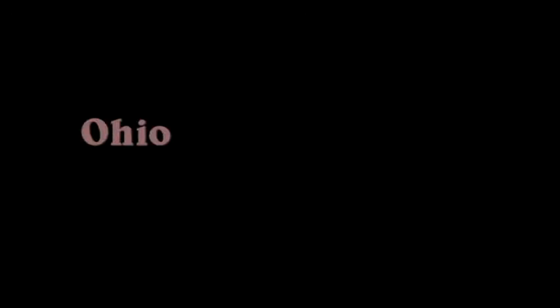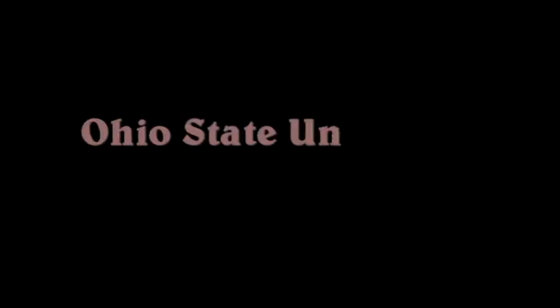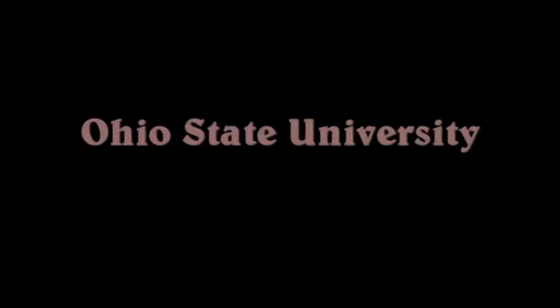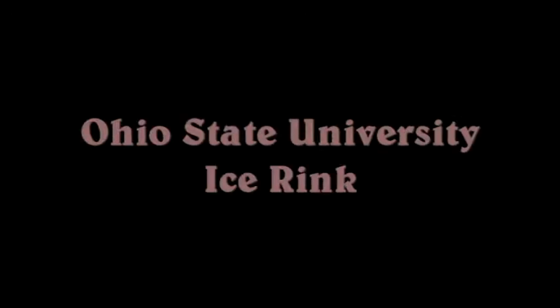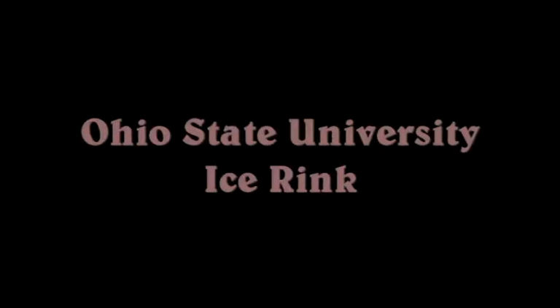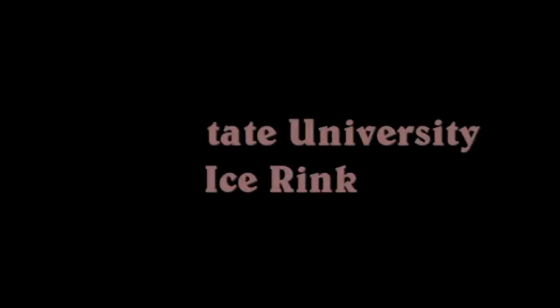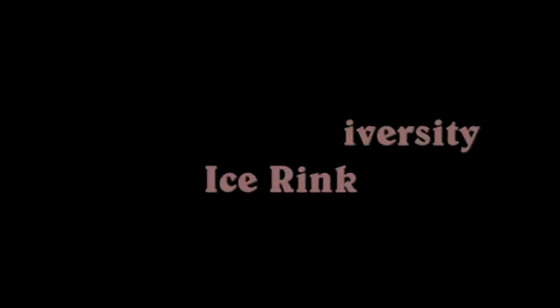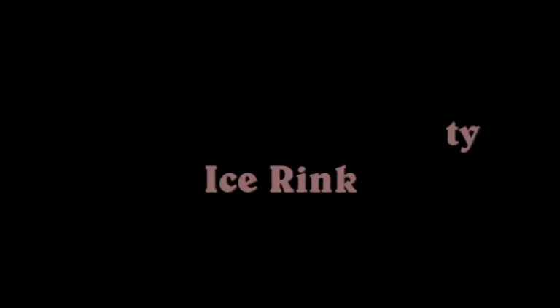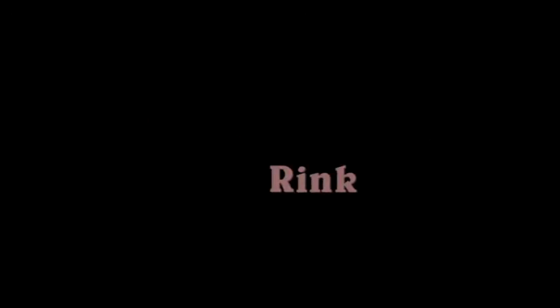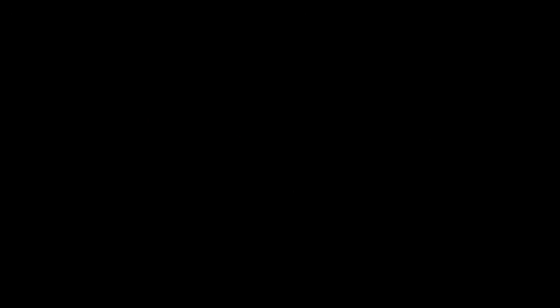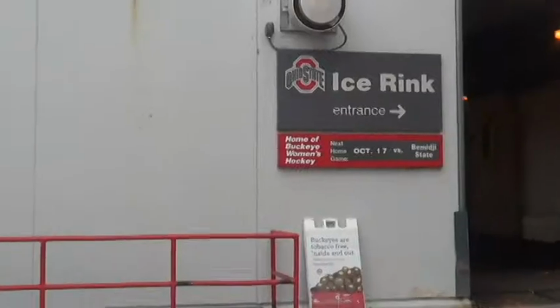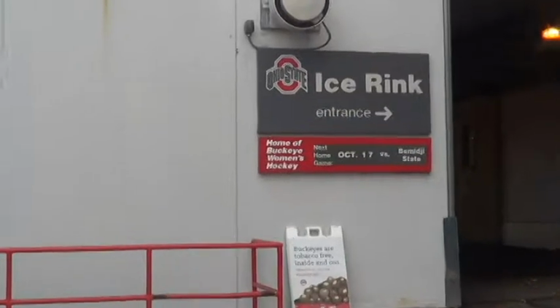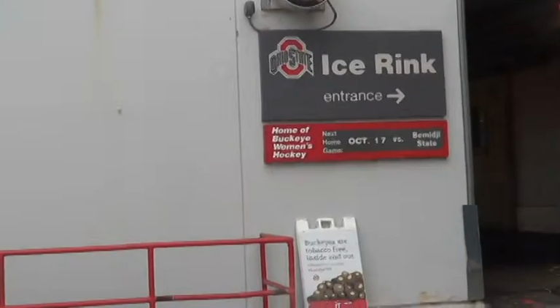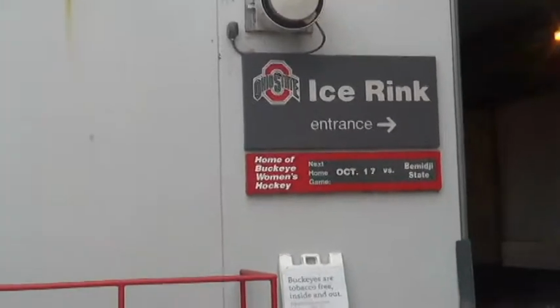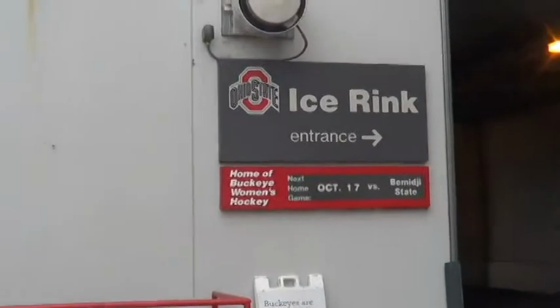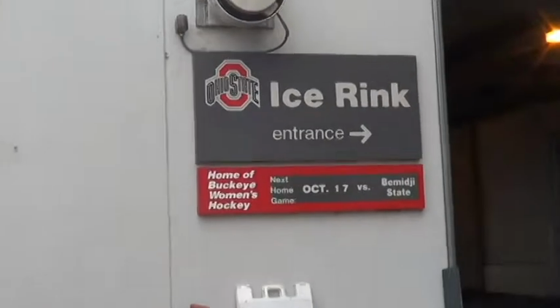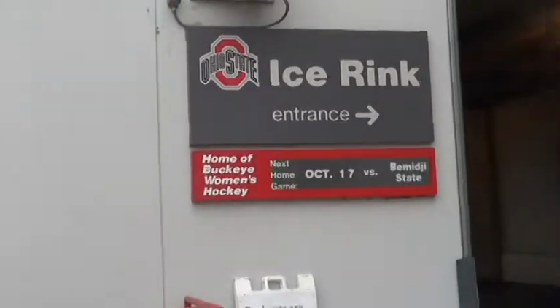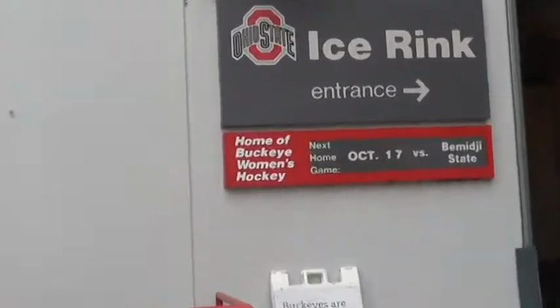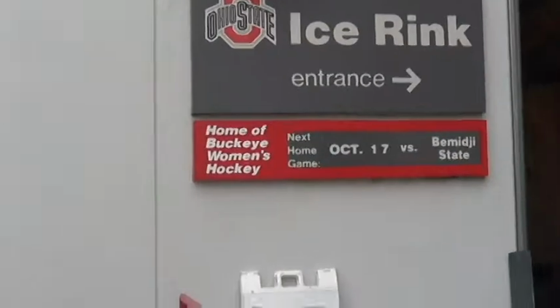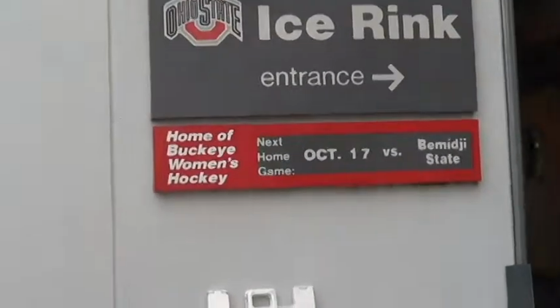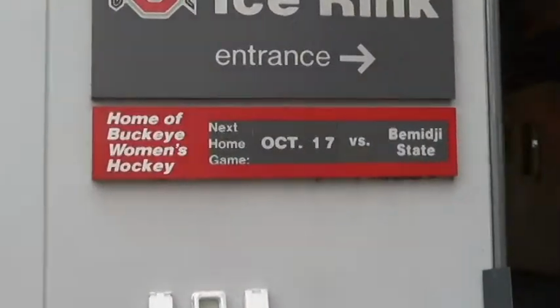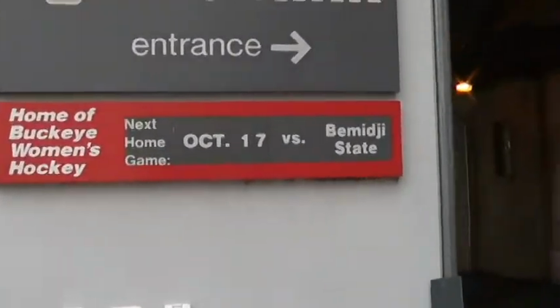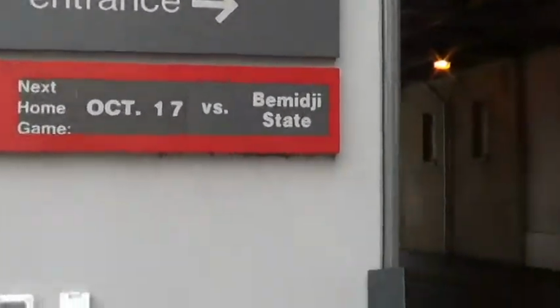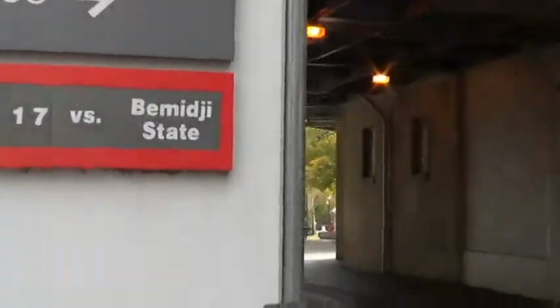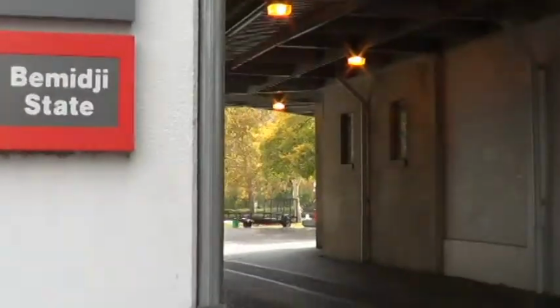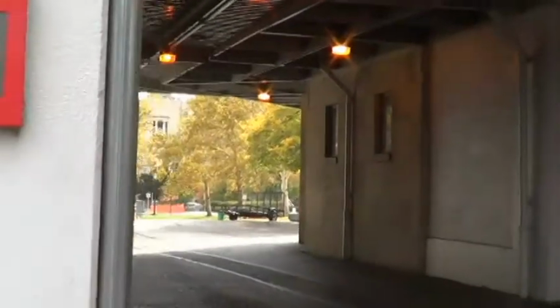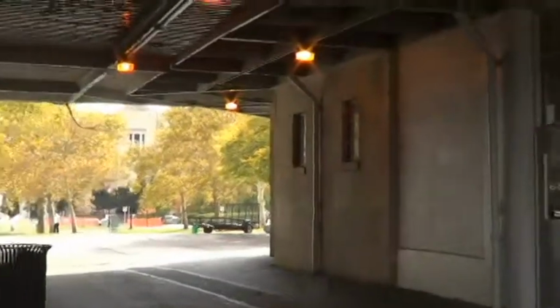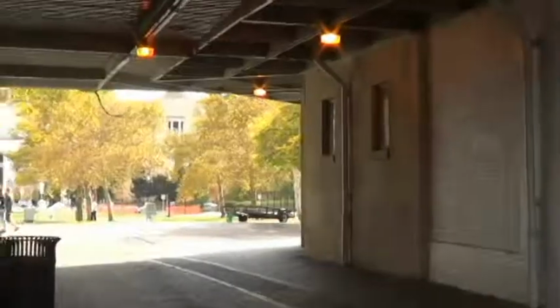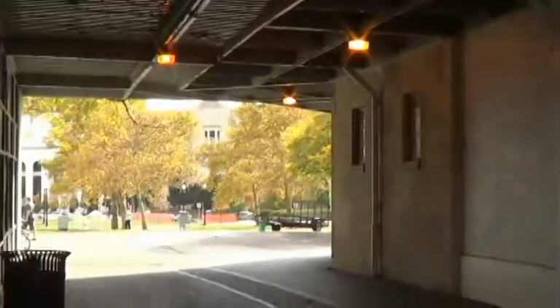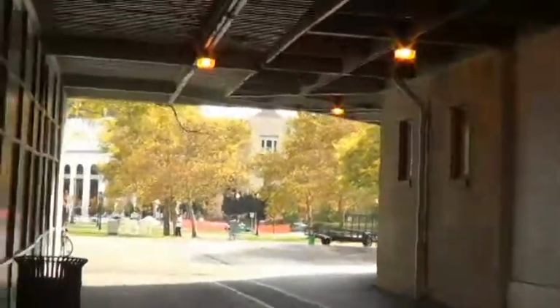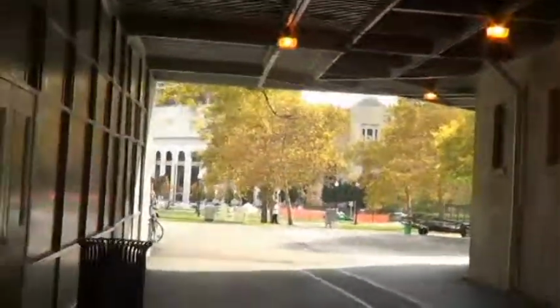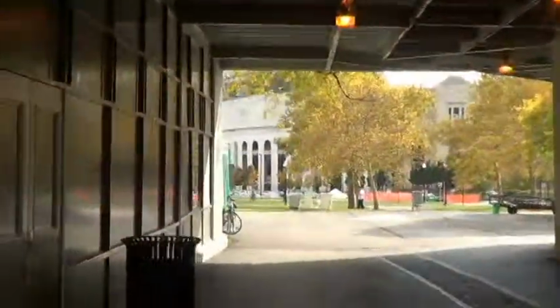This is the Ohio State University ice rink inside. It was built in 1961. It is the home of the Buckeyes women's hockey team.